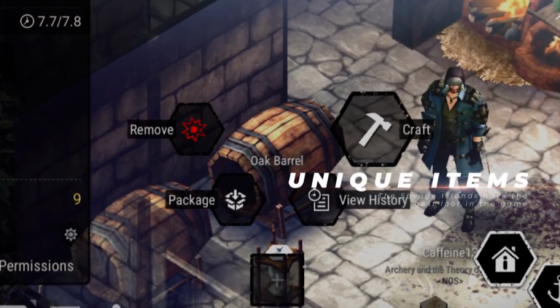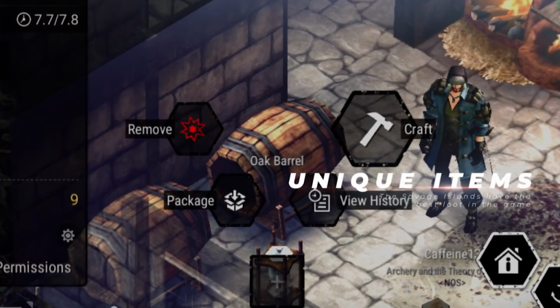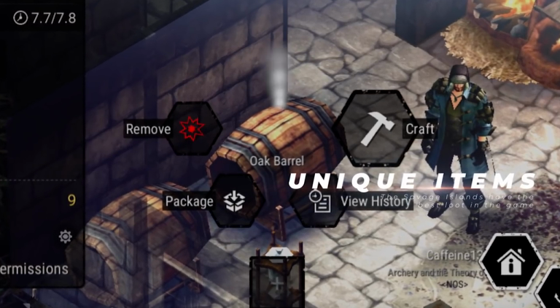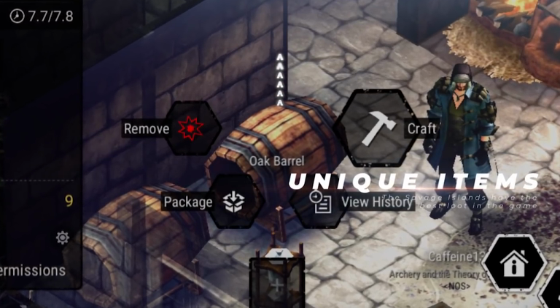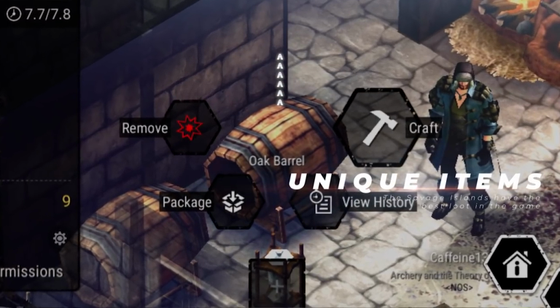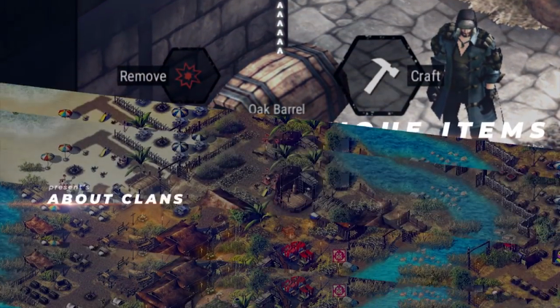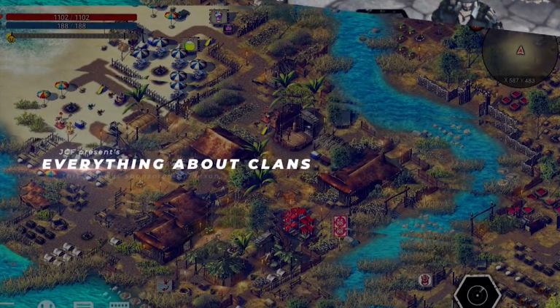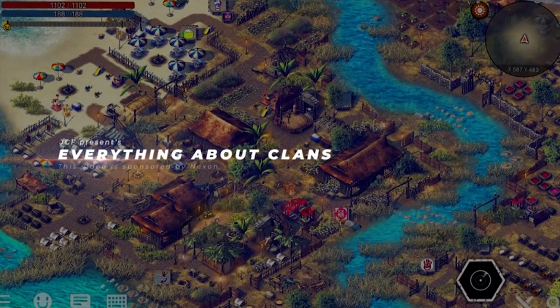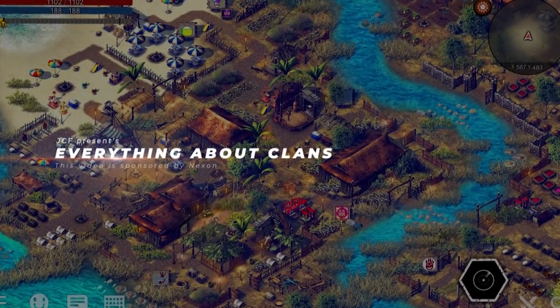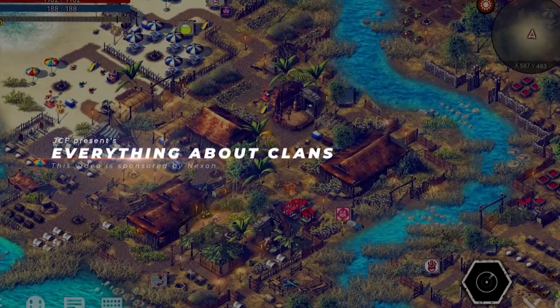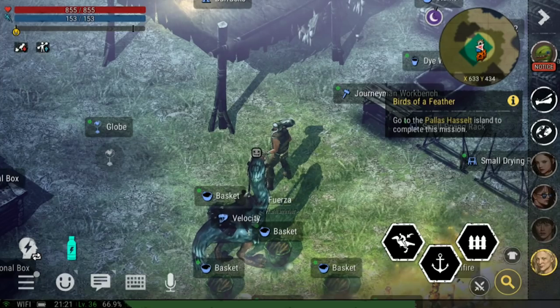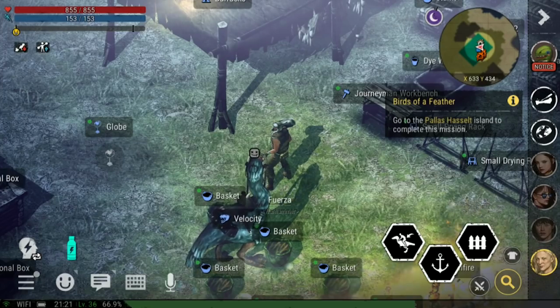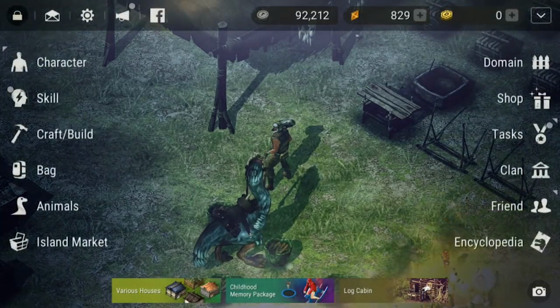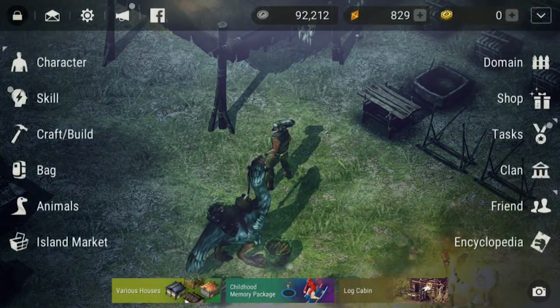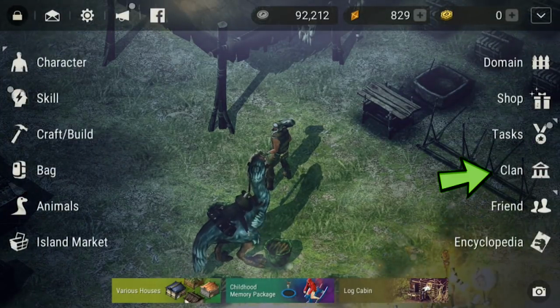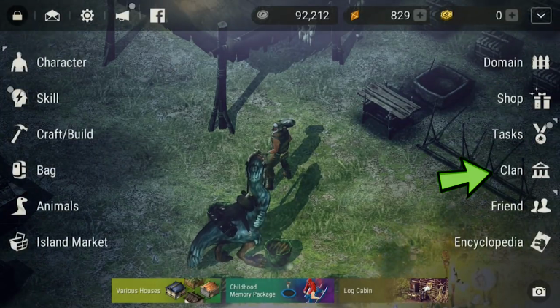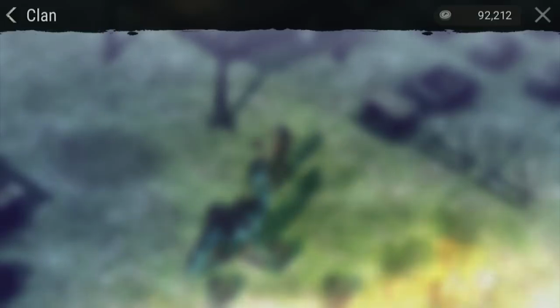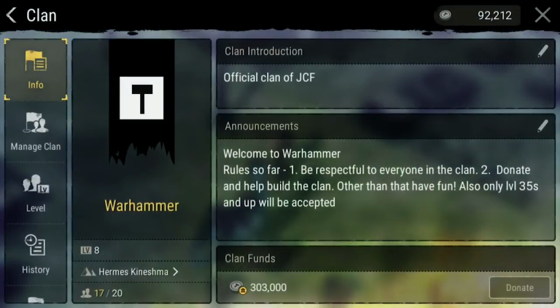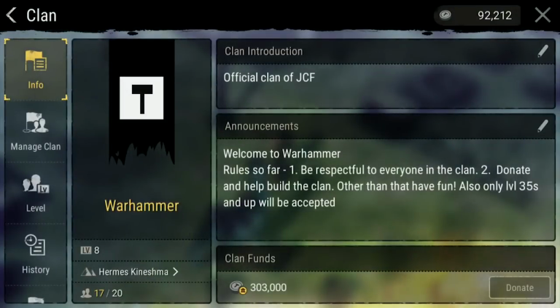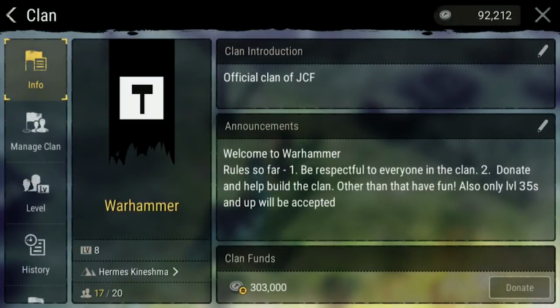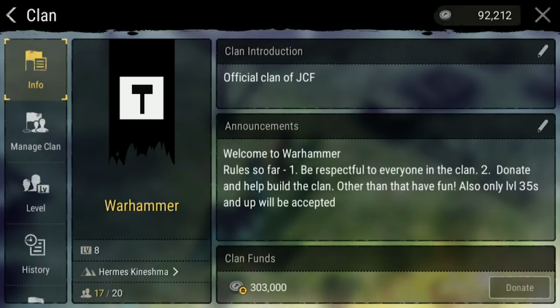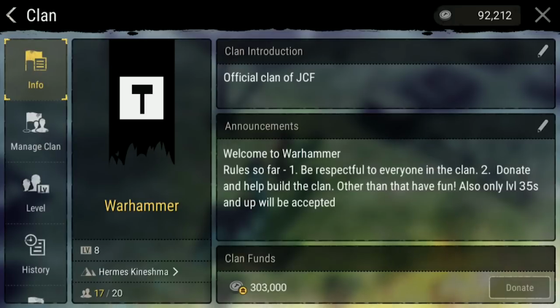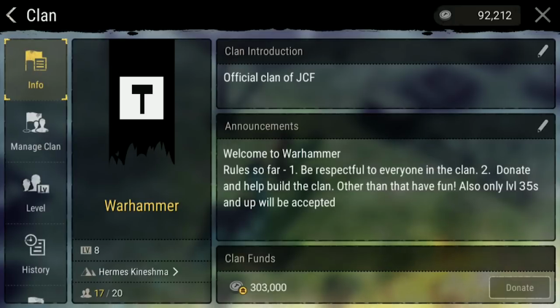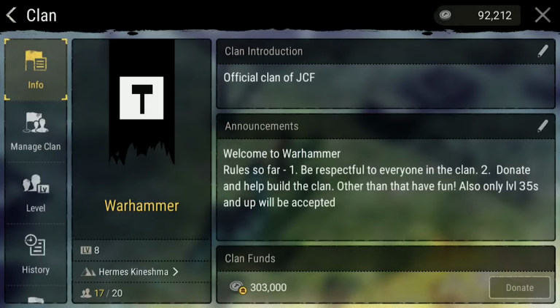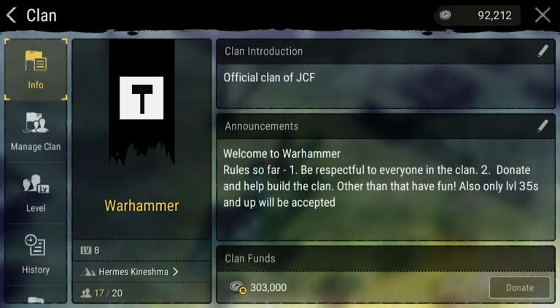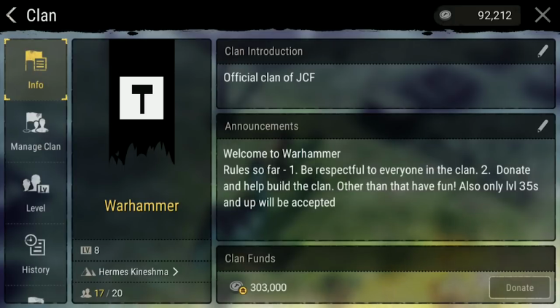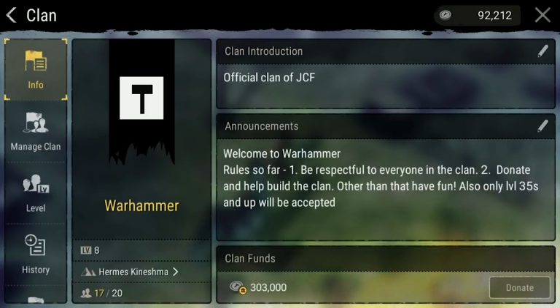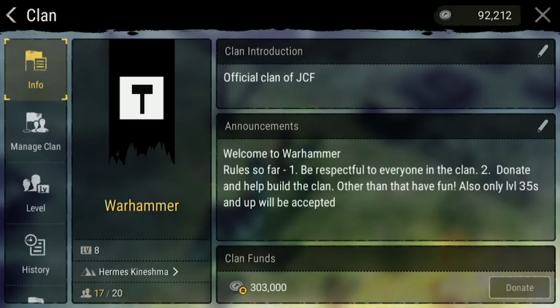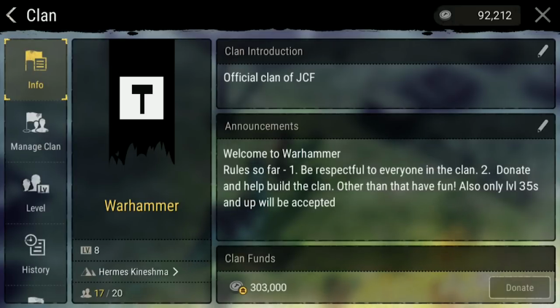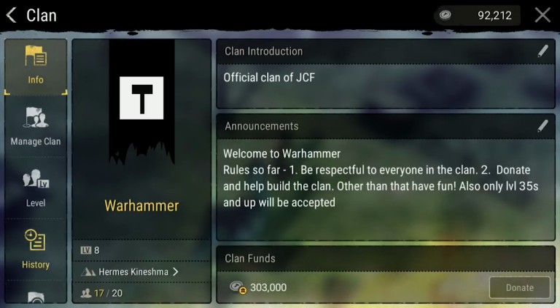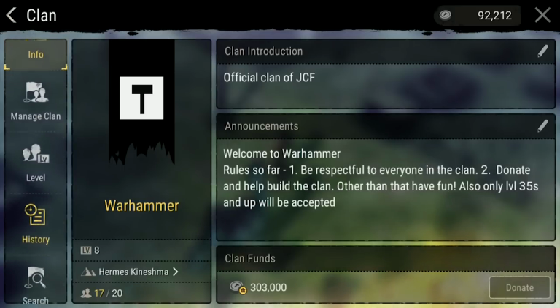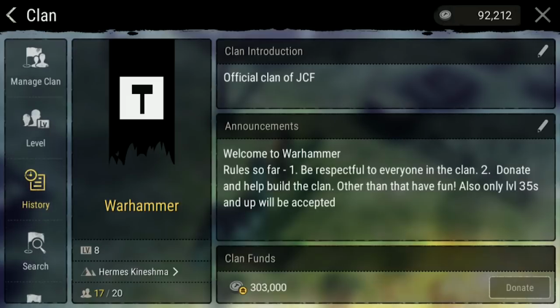Today, Nexon has sponsored me to explain everything you need to know about clans. Joining a clan is really easy — just click on the clan tab and all of your options come up. After joining the clan, you will be able to access everything you need to know about the clan through these different tabs.